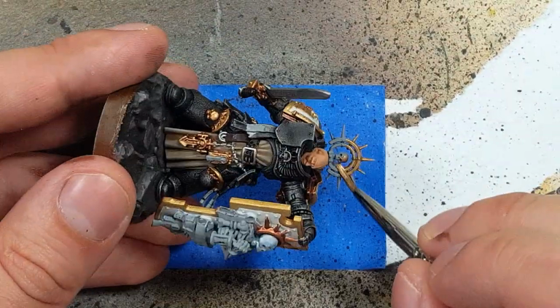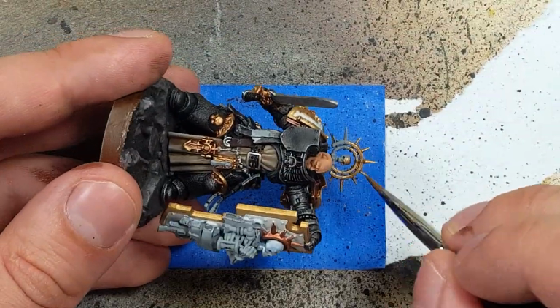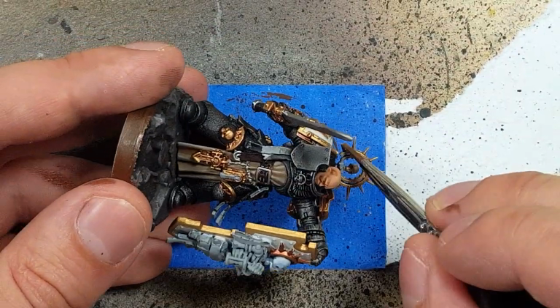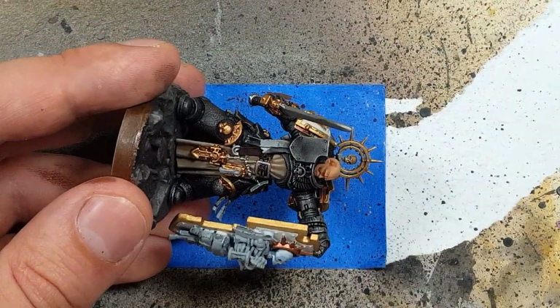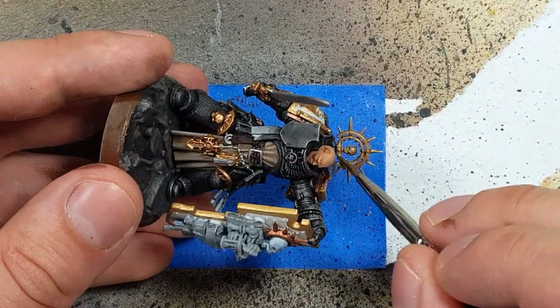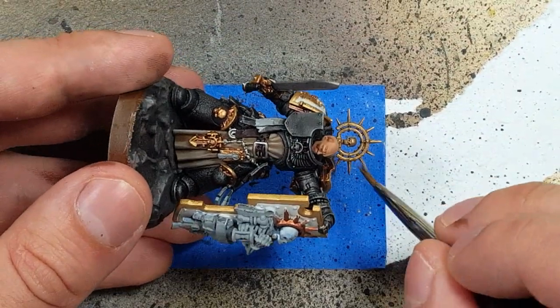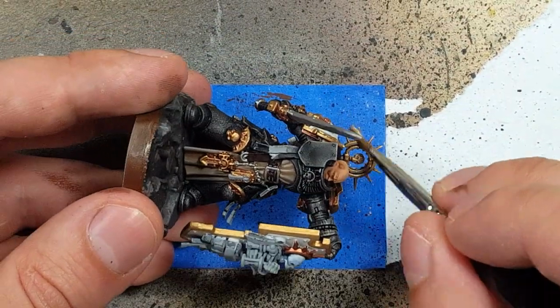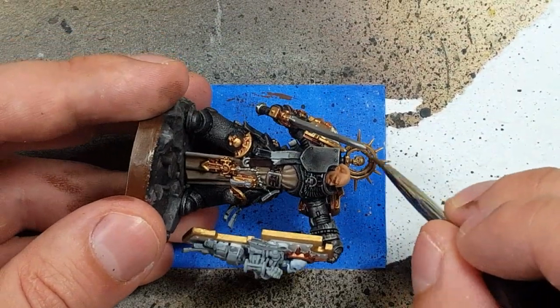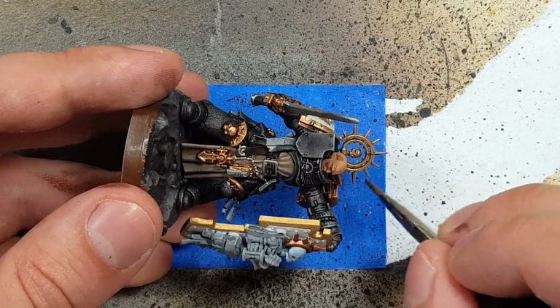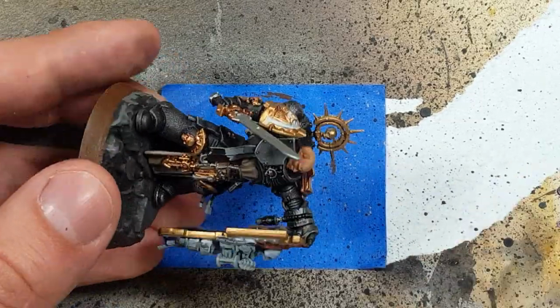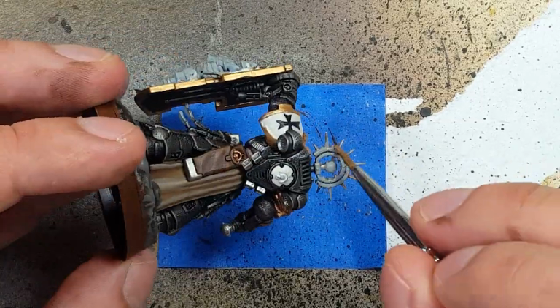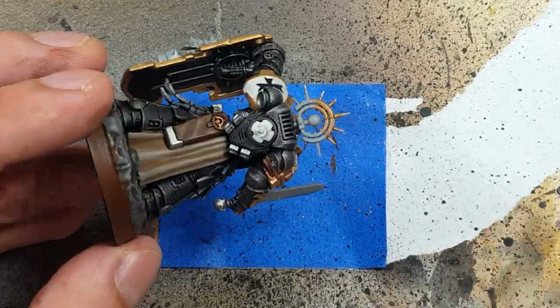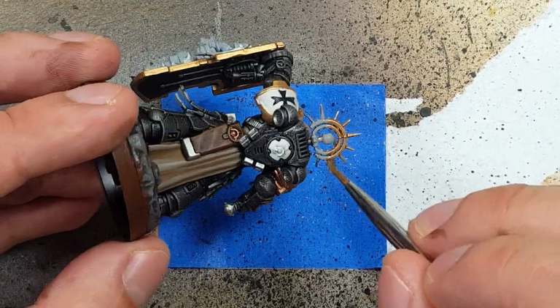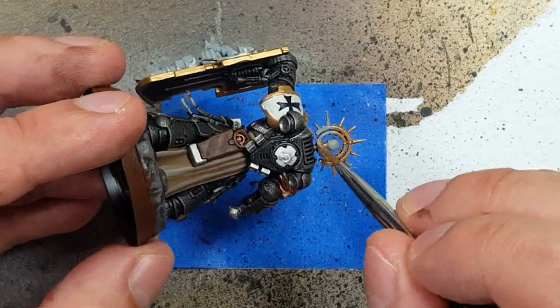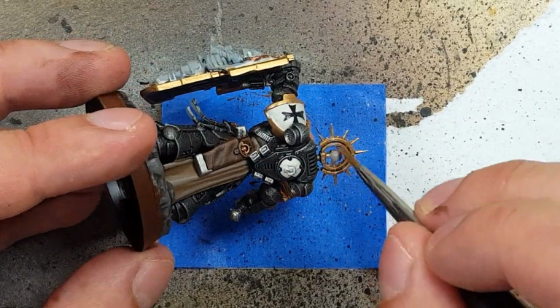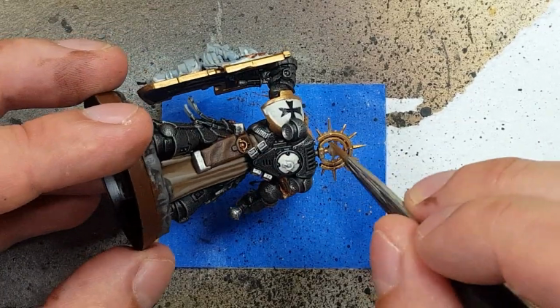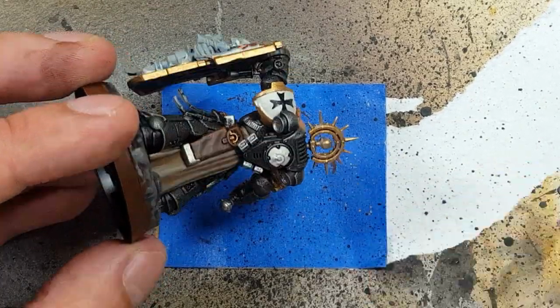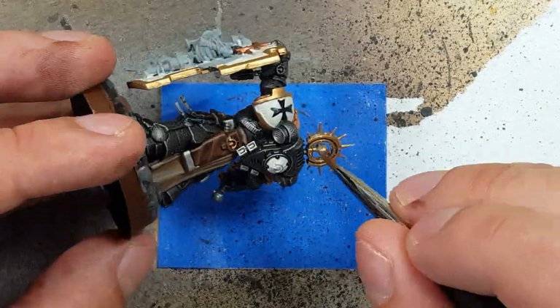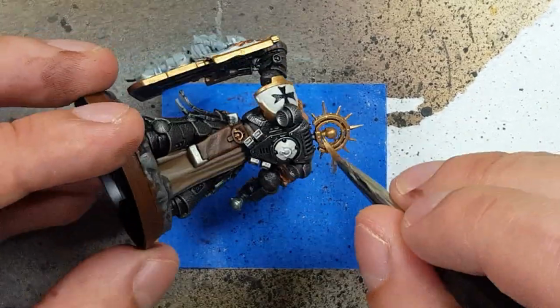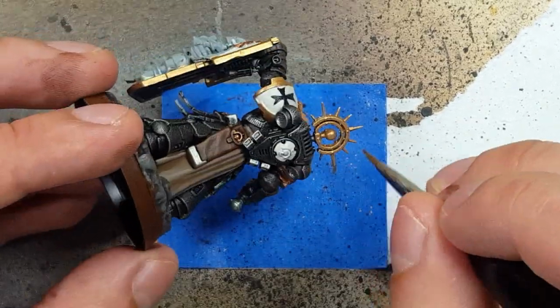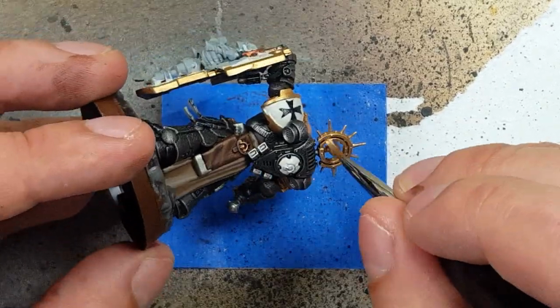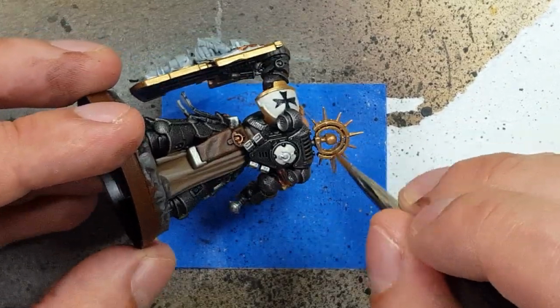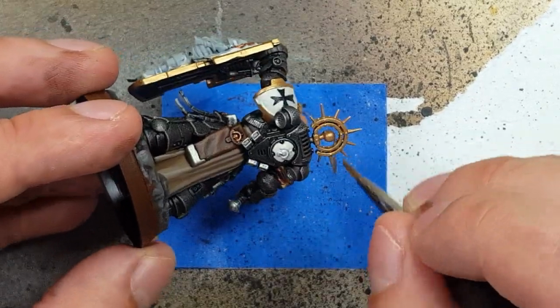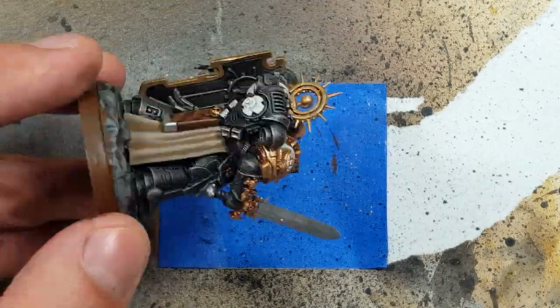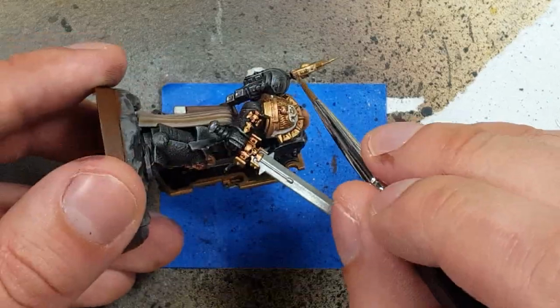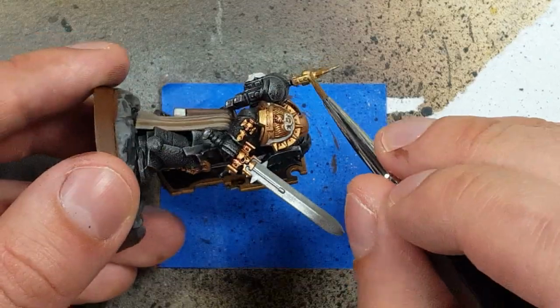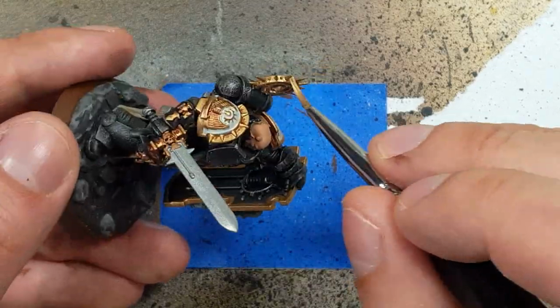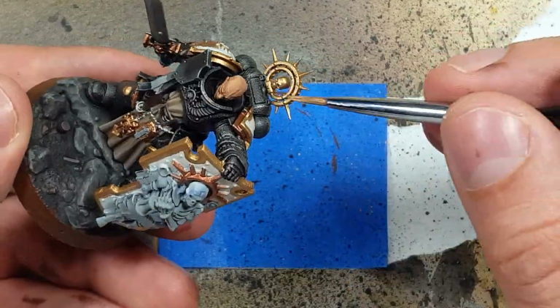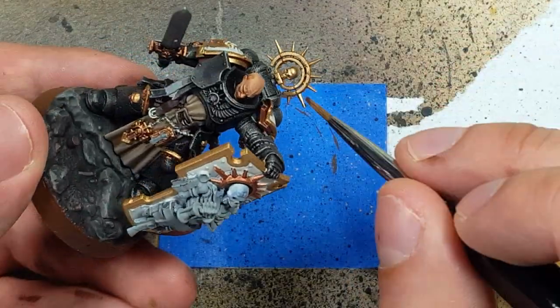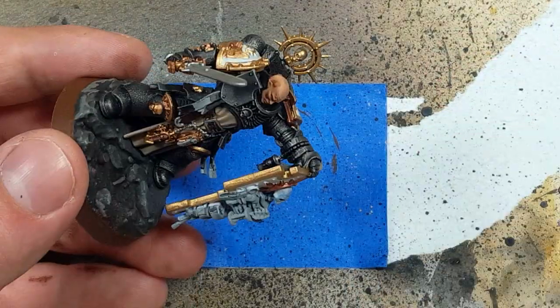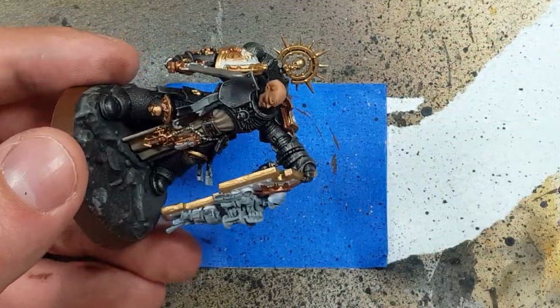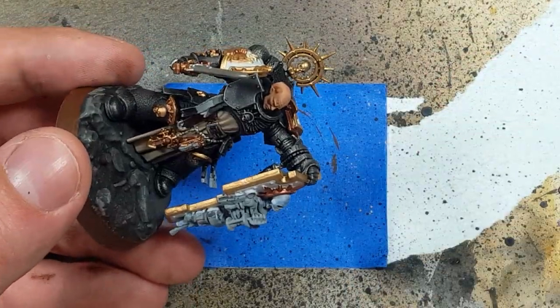Now with Old Gold, I paint the Iron Halo and then his chest piece. And then I paint the little skull and symbol on the backpack with it.